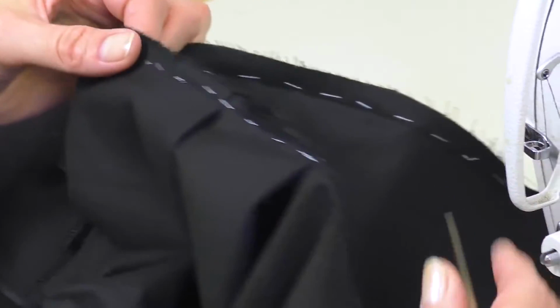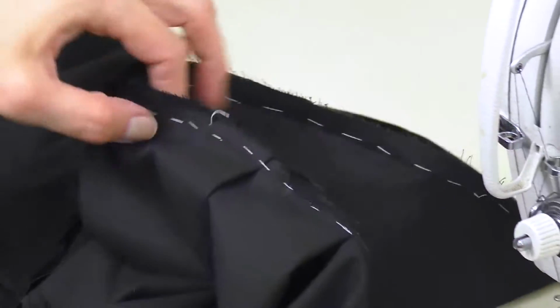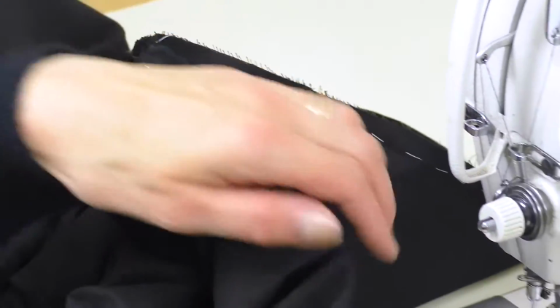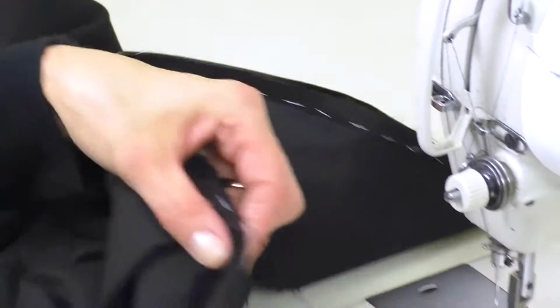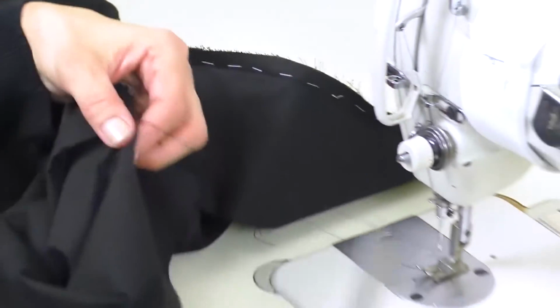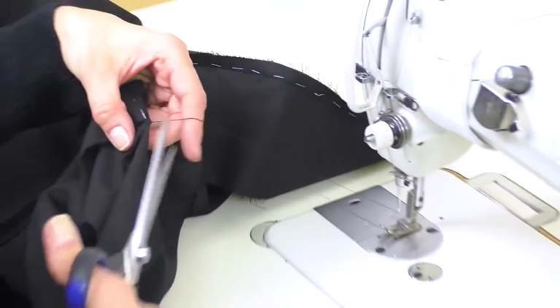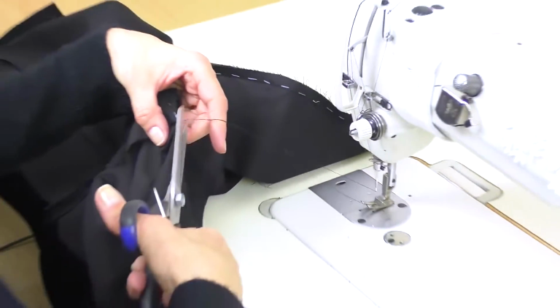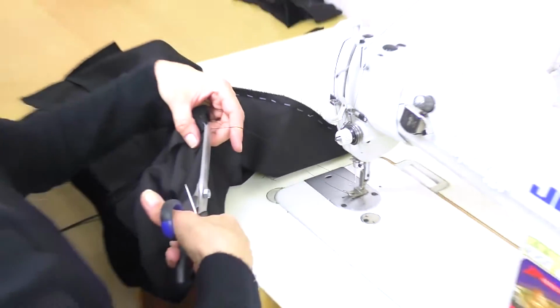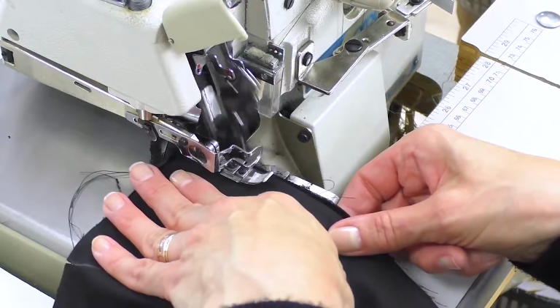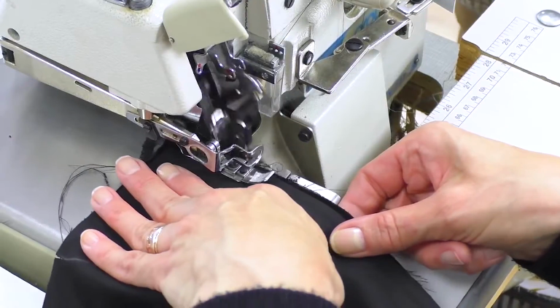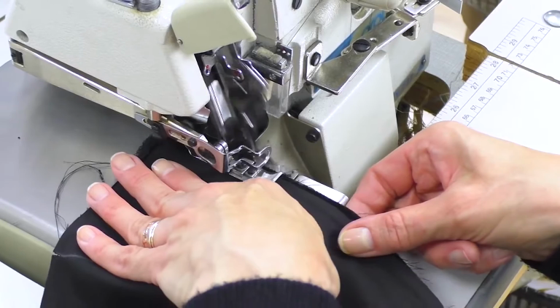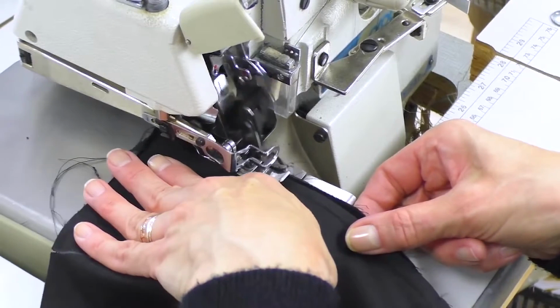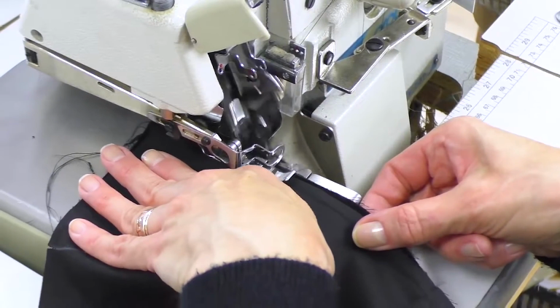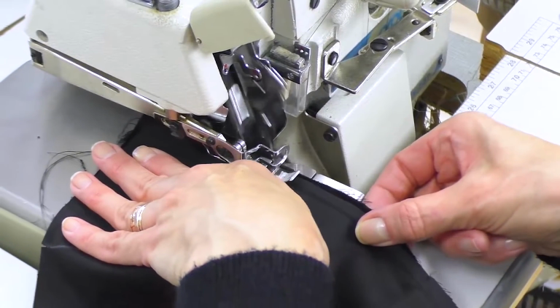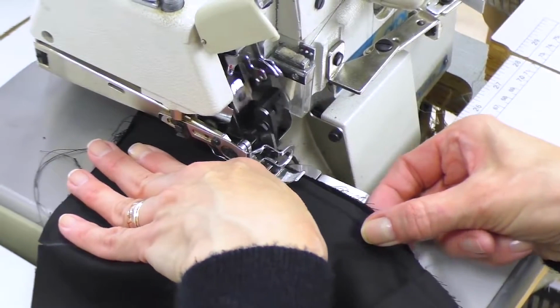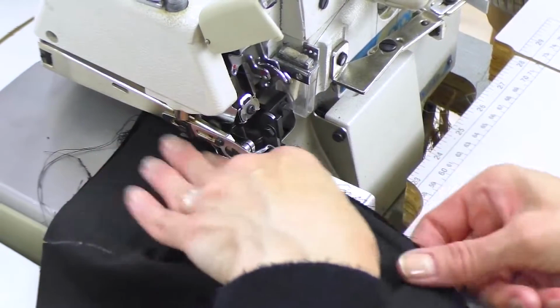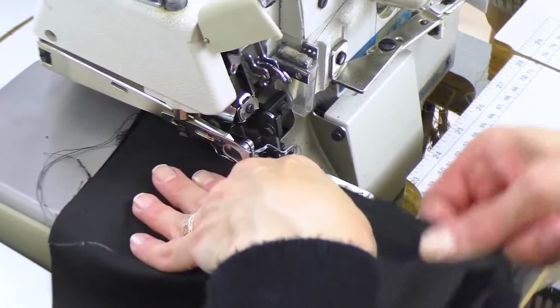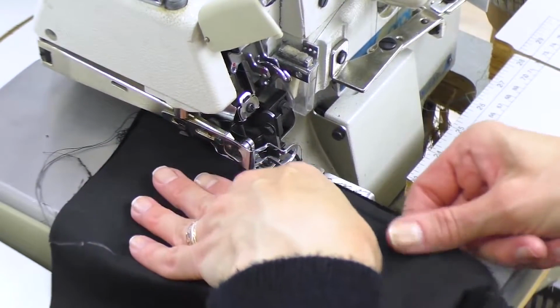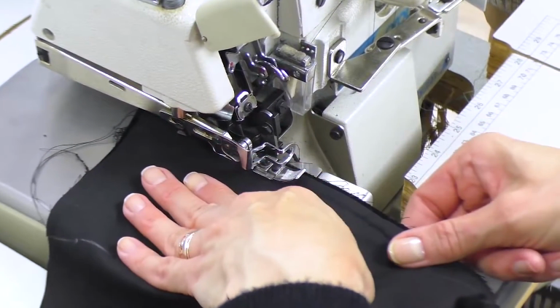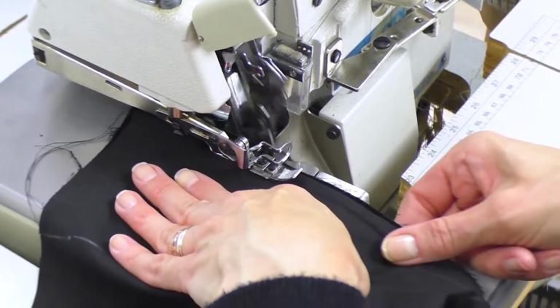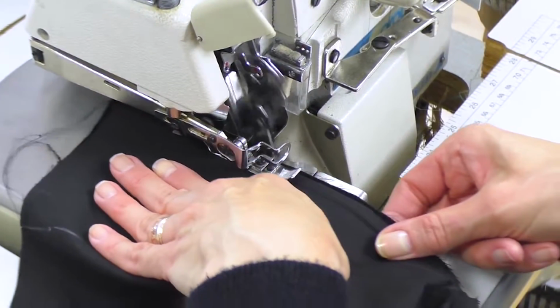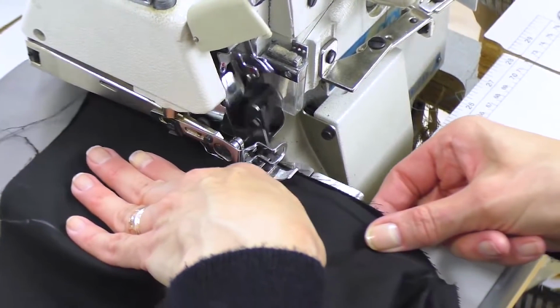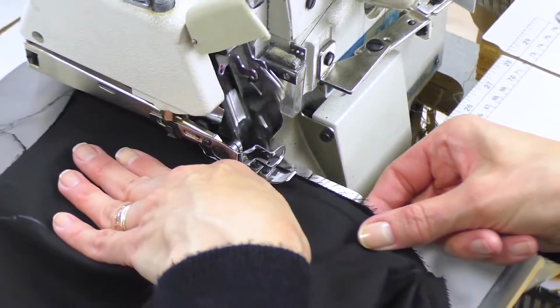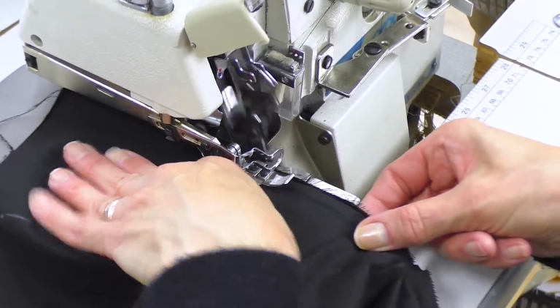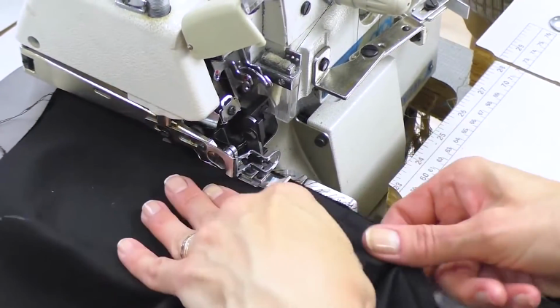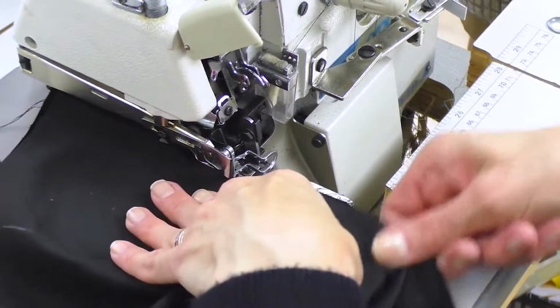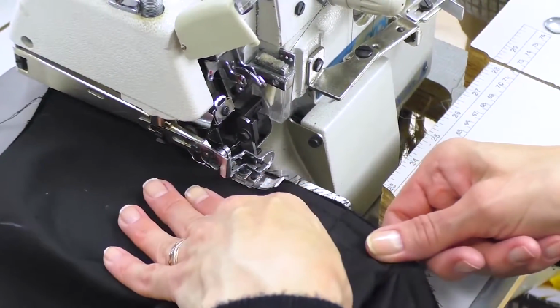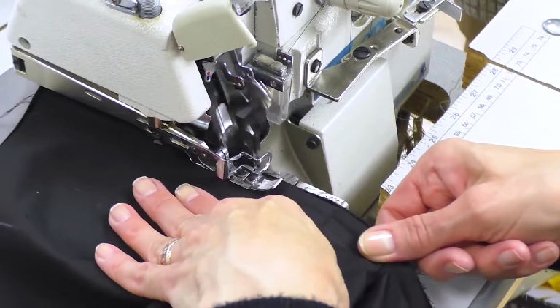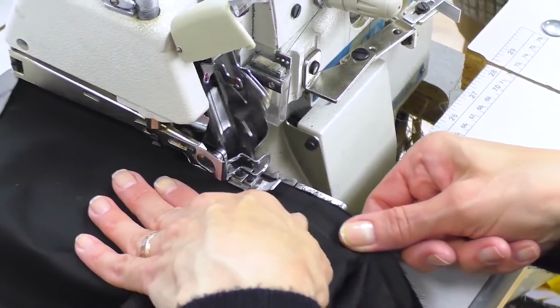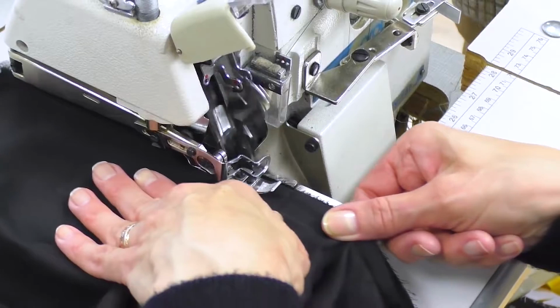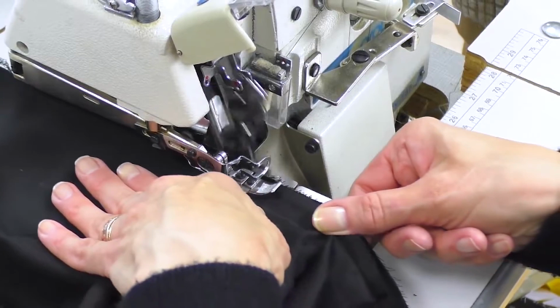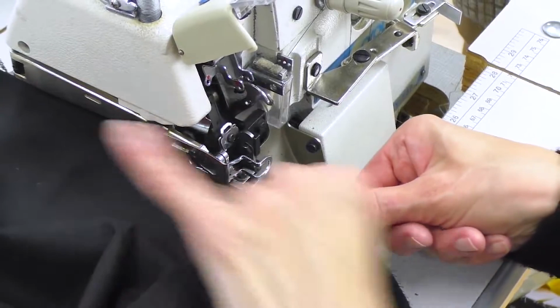Let's go to an overlock now. You can see that I'm stitching the edges together. They will be pressed to one side.